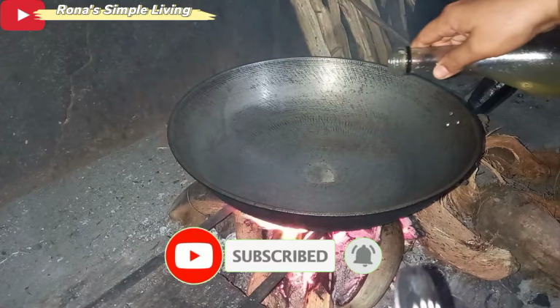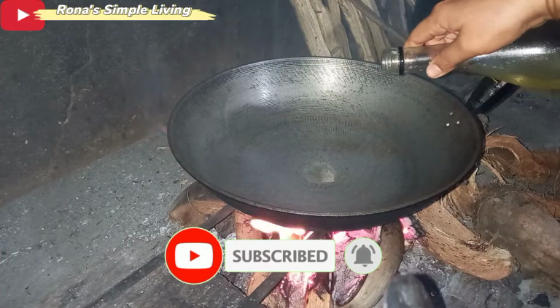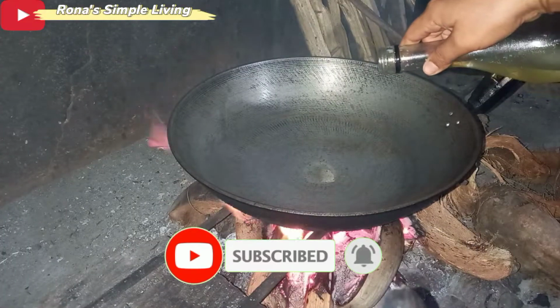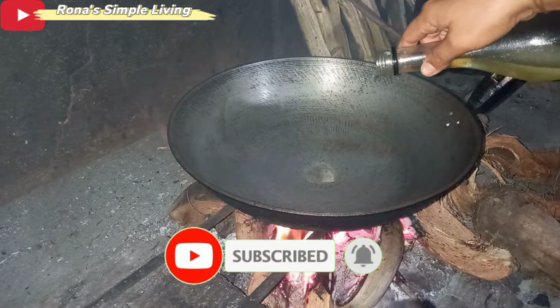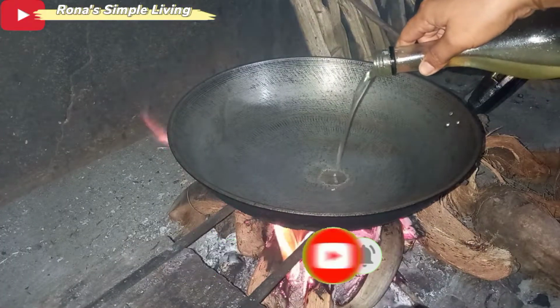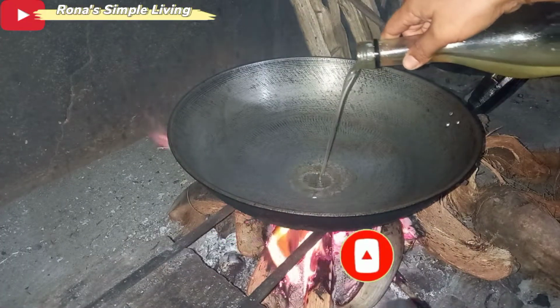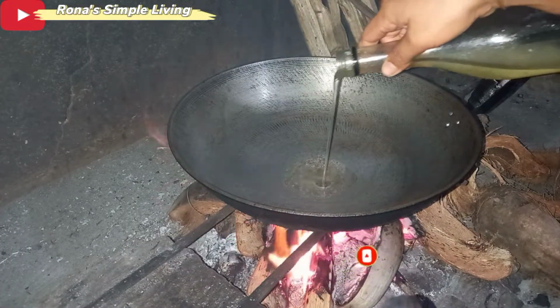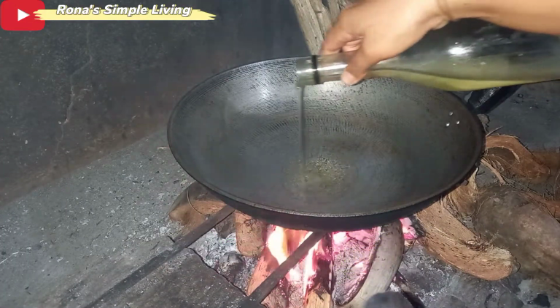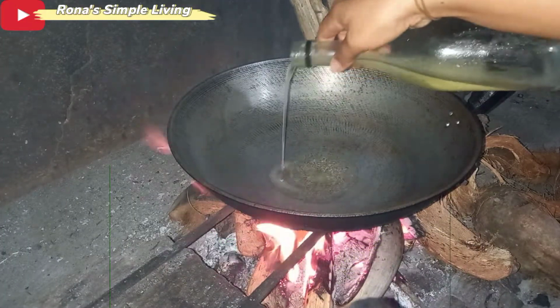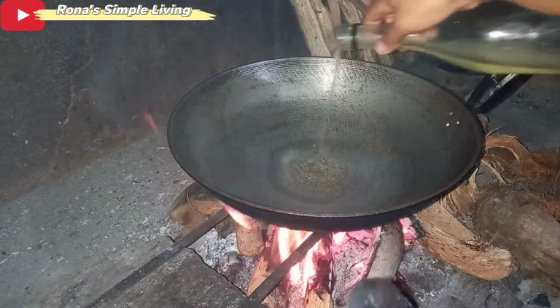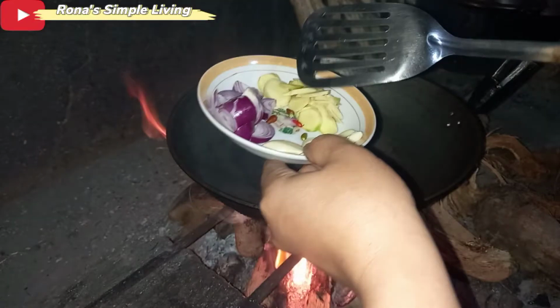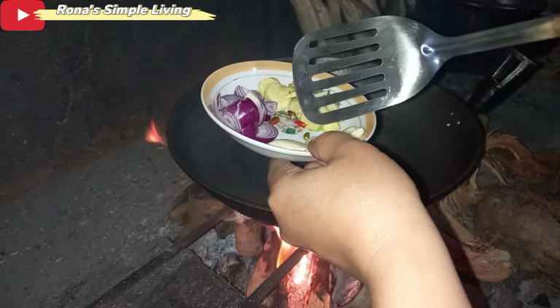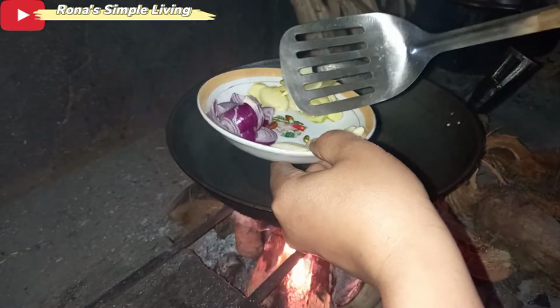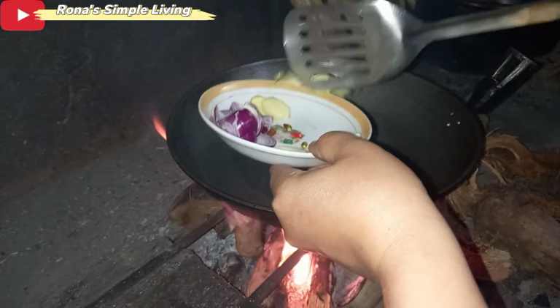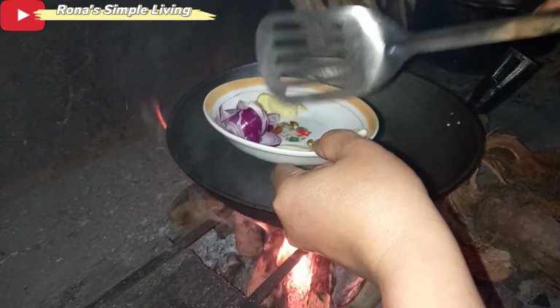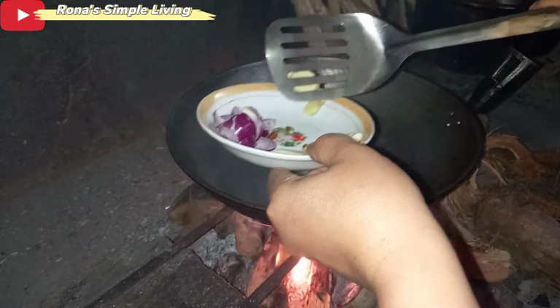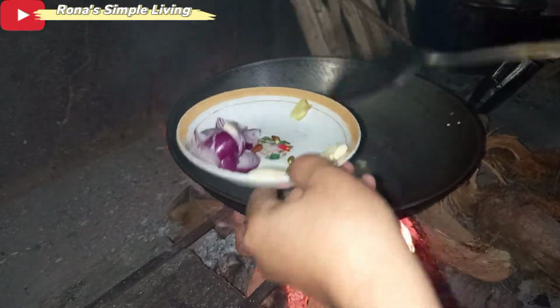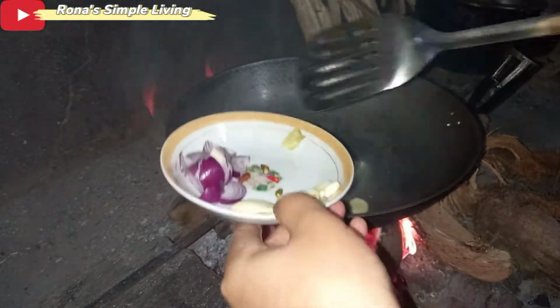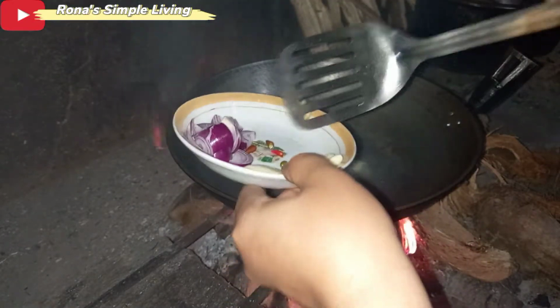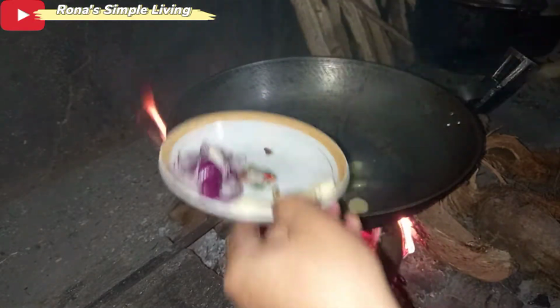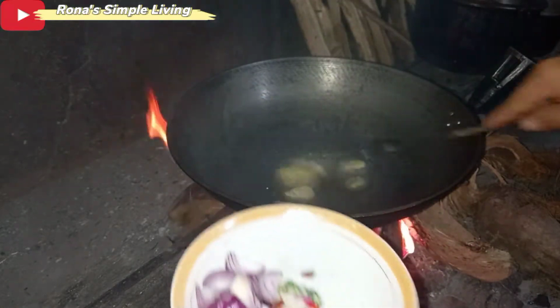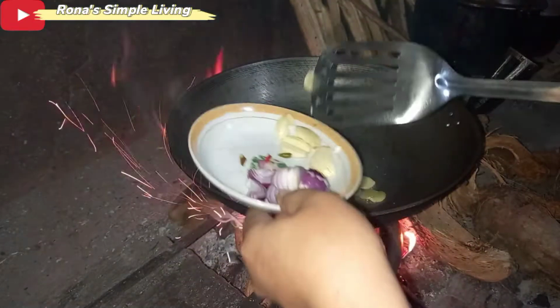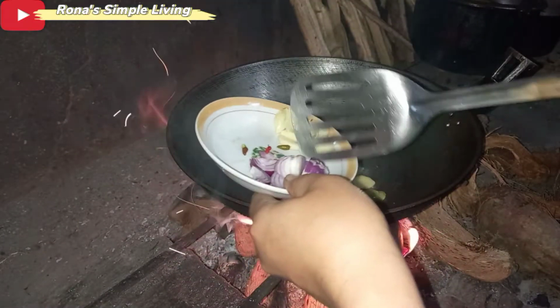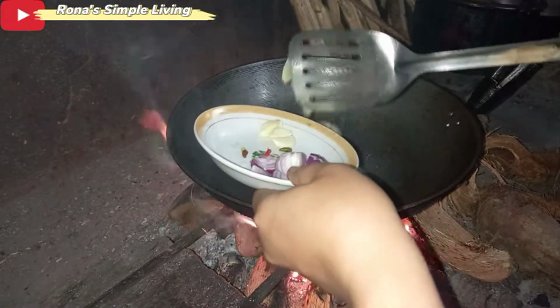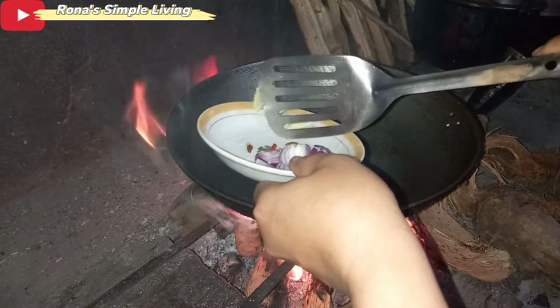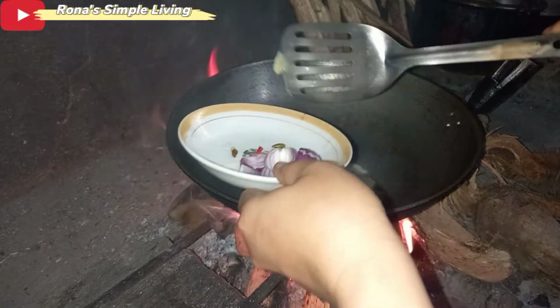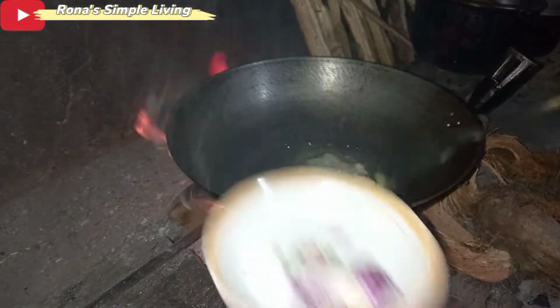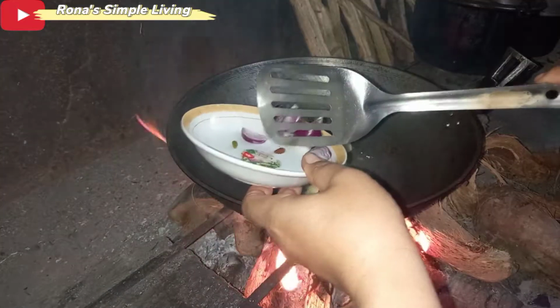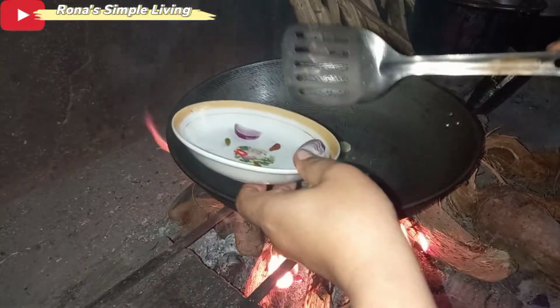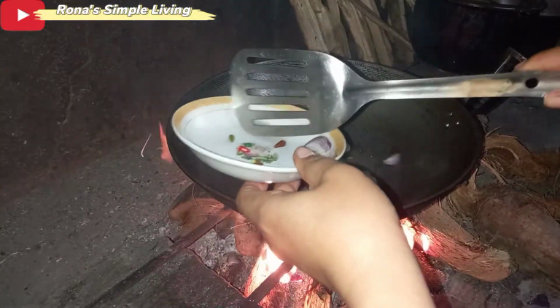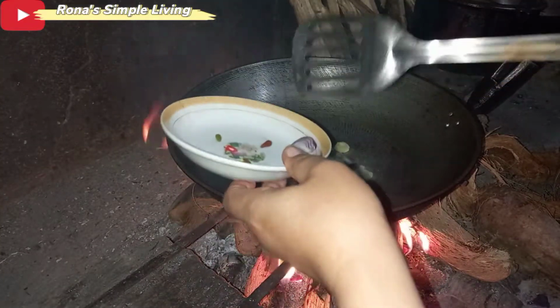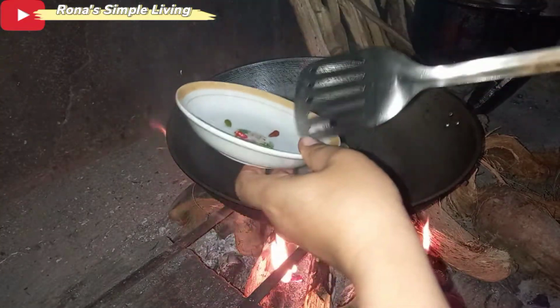The pan is hot and we've added oil. Then I put in the ginger first, followed by garlic, then the onion.